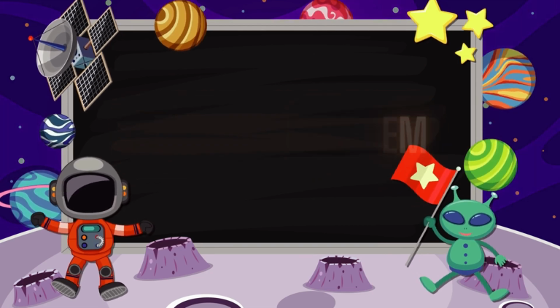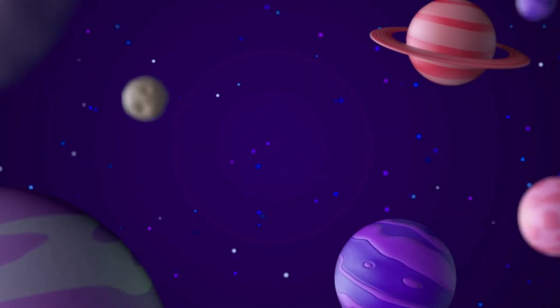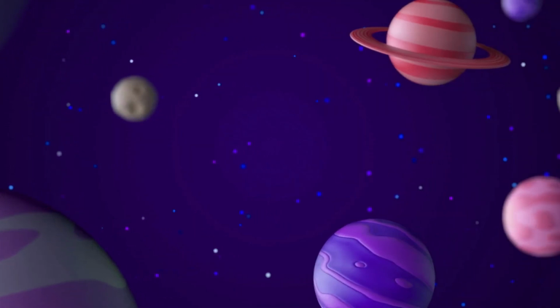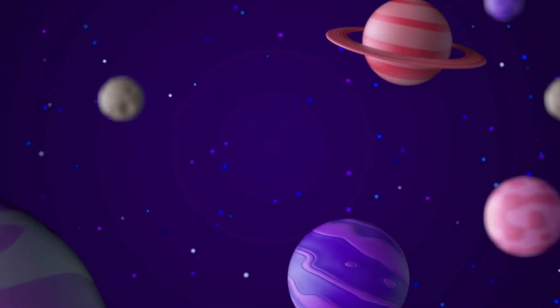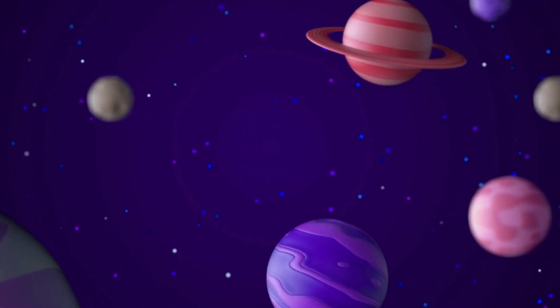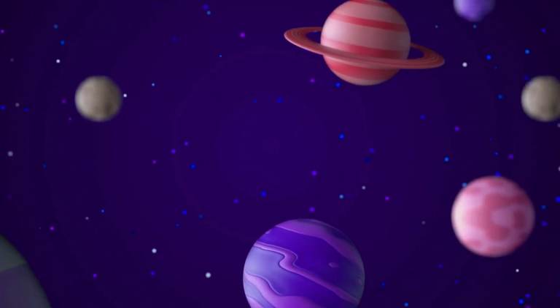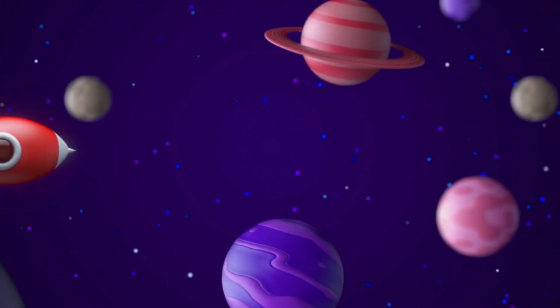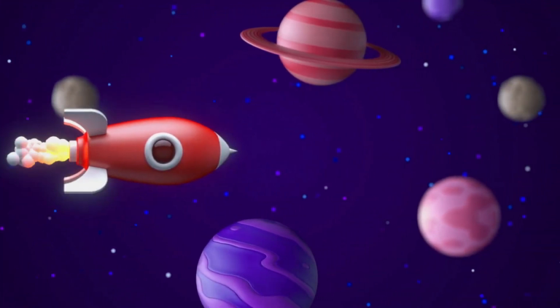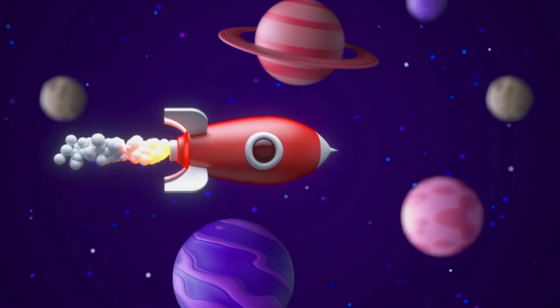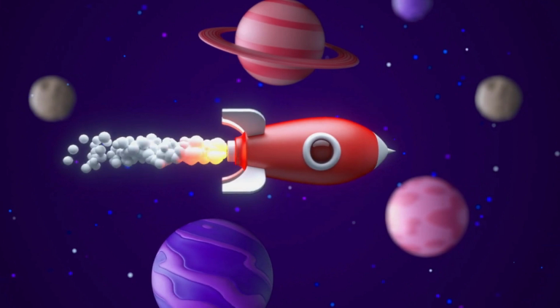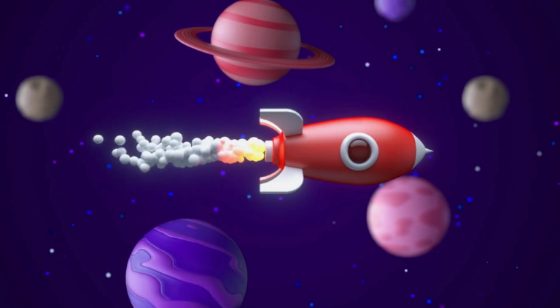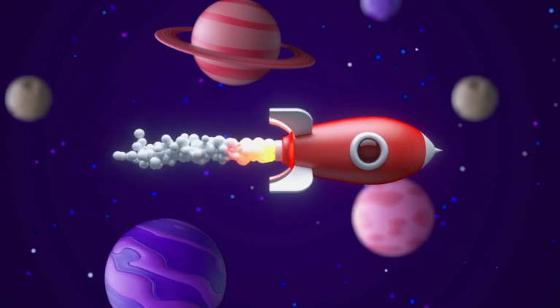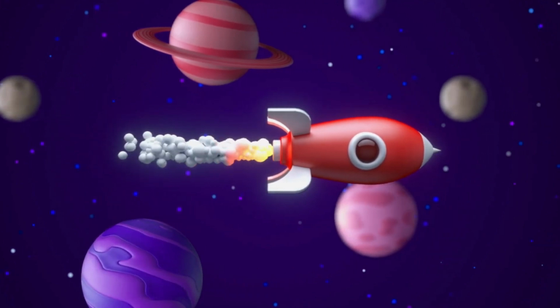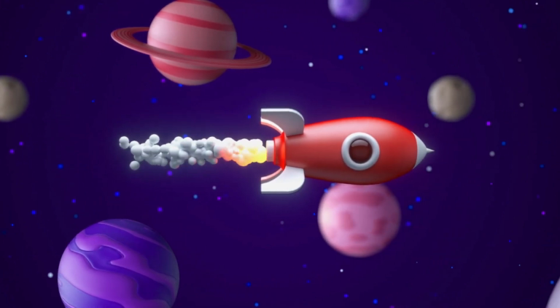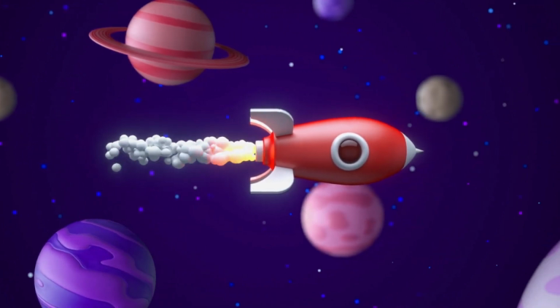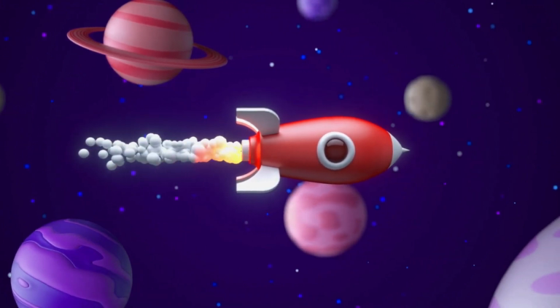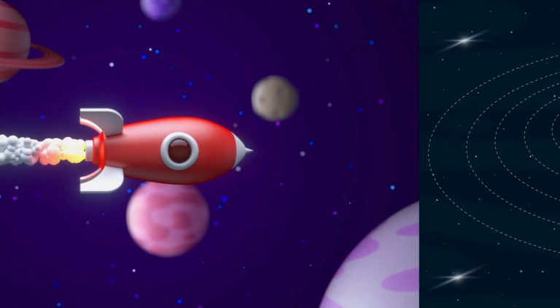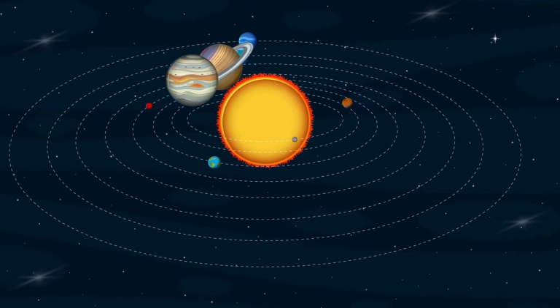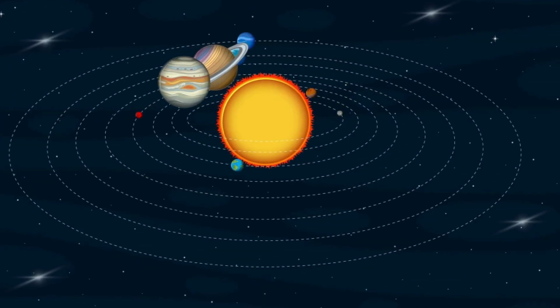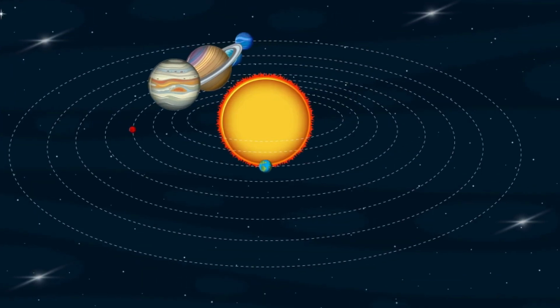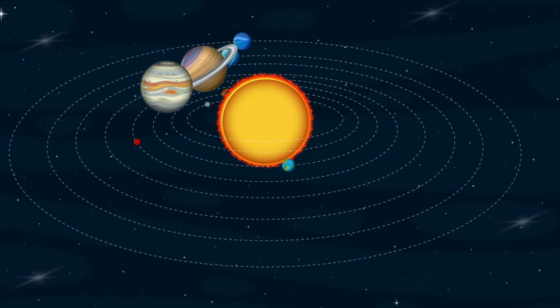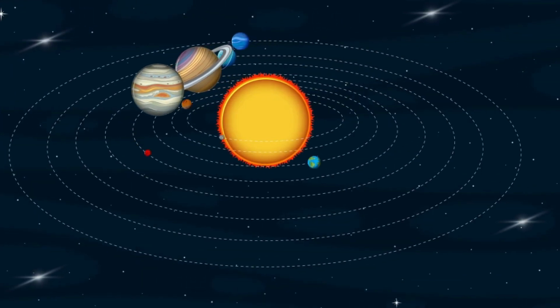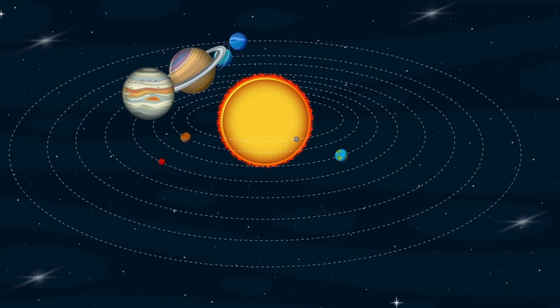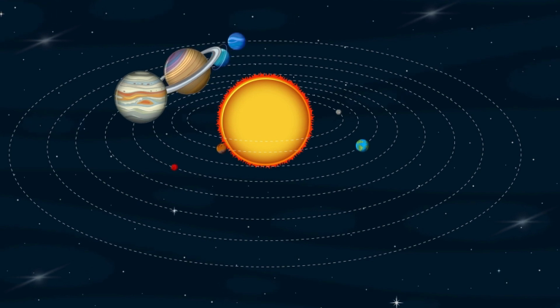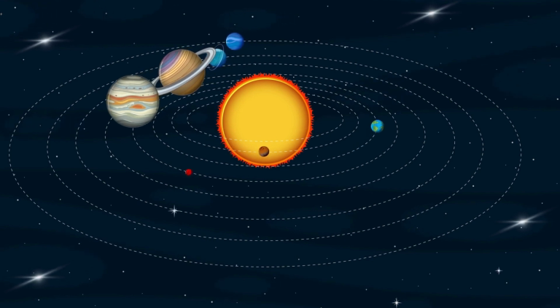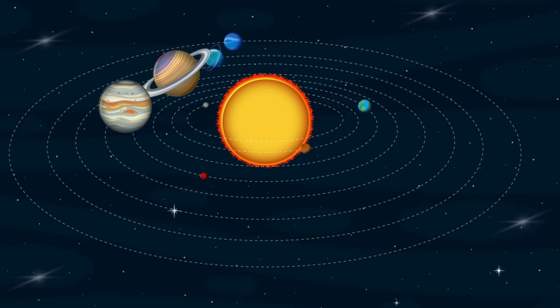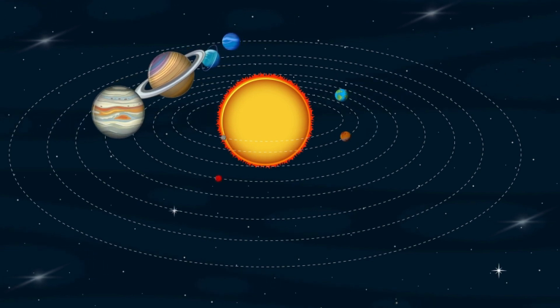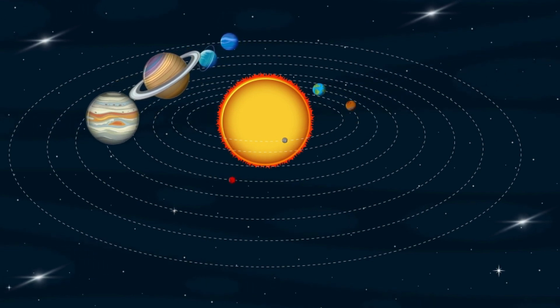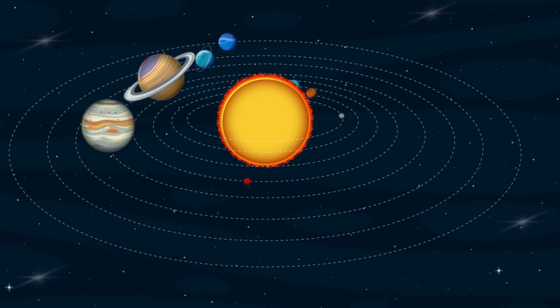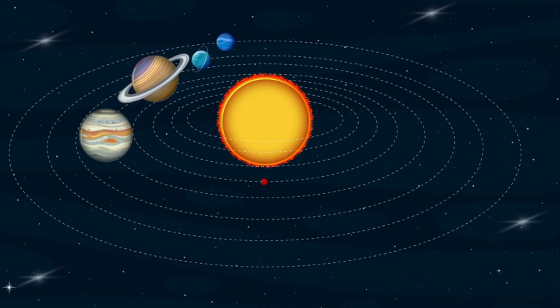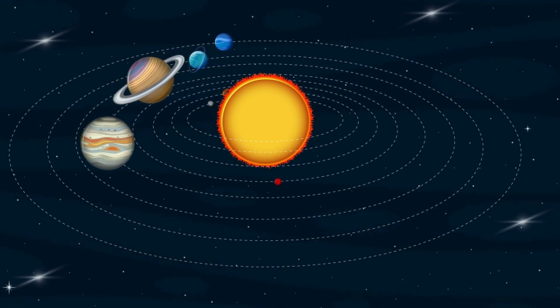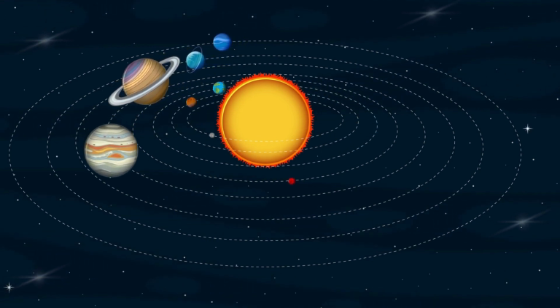Hey! Little Explorers! Do you know what's a solar system? Let's explore together! A solar system is like a big family of planets in space that spin around the Sun.